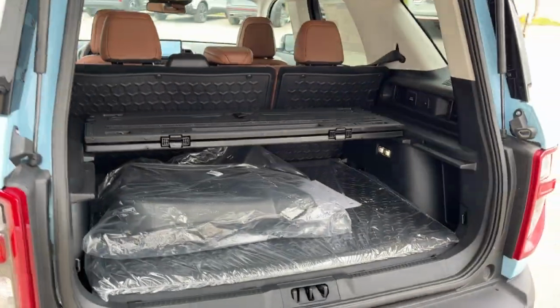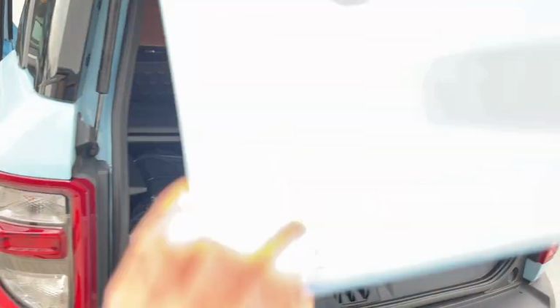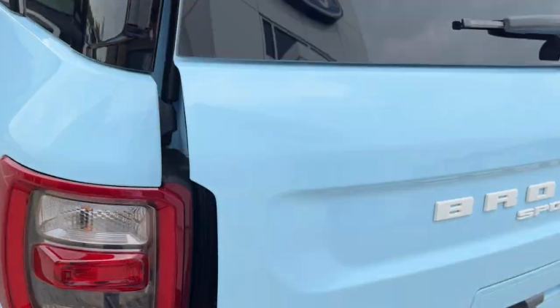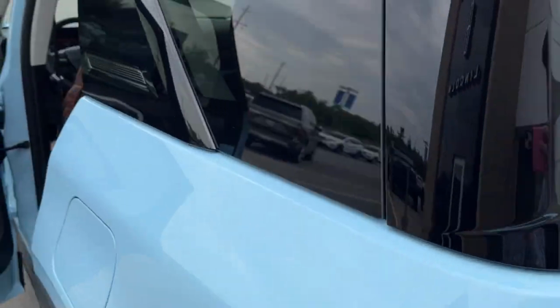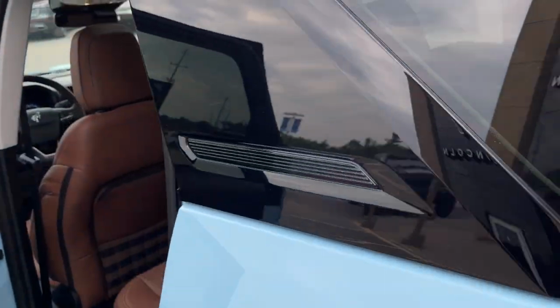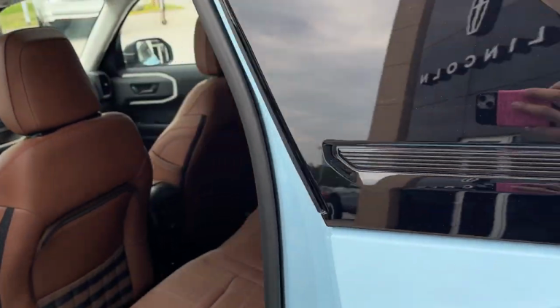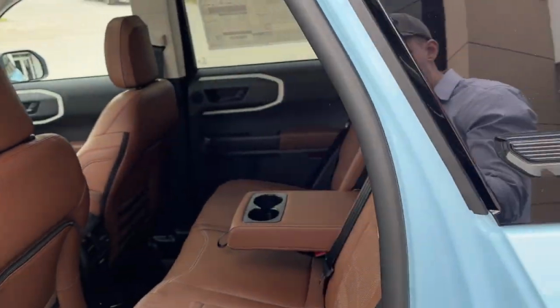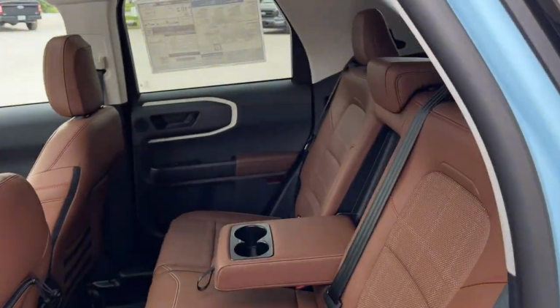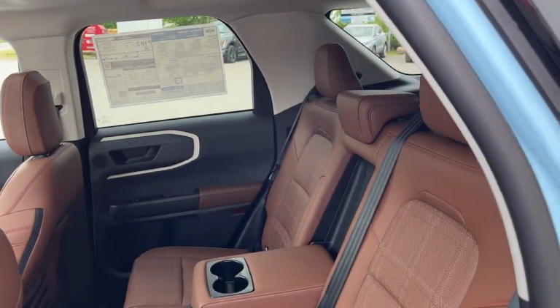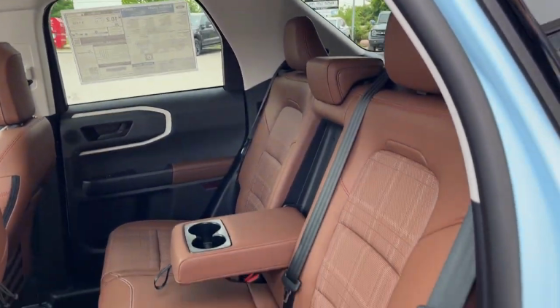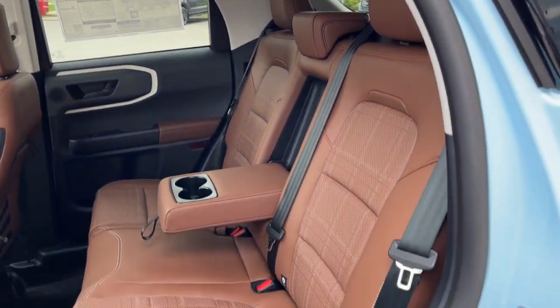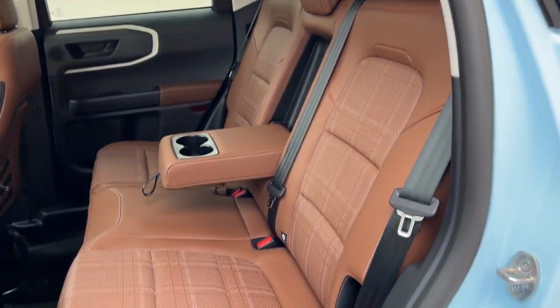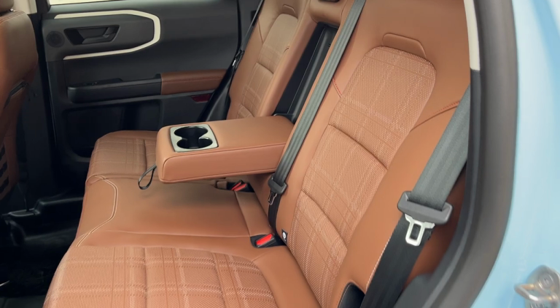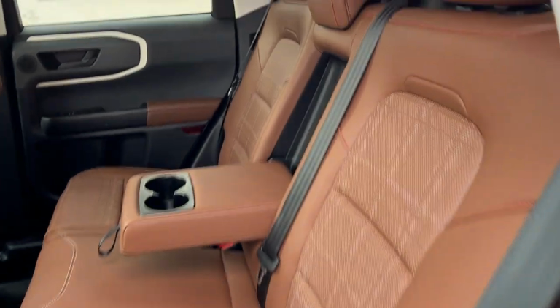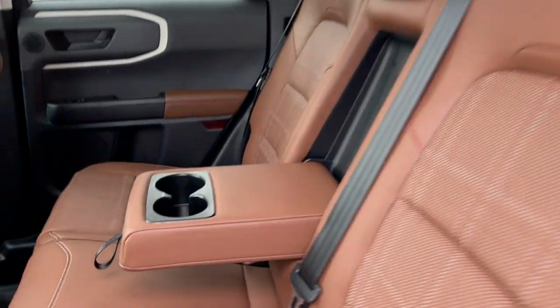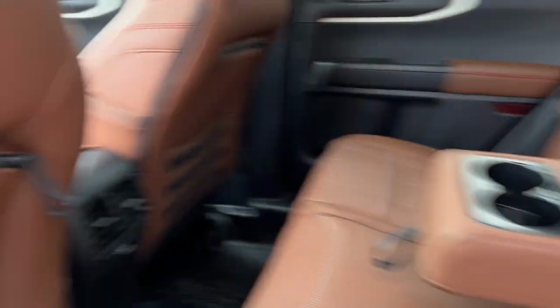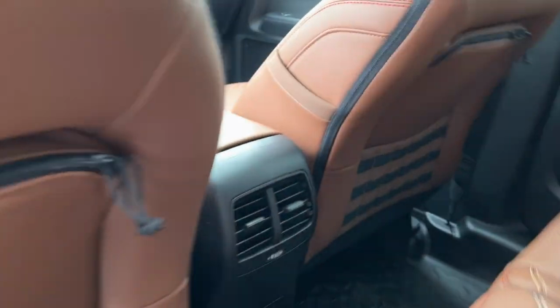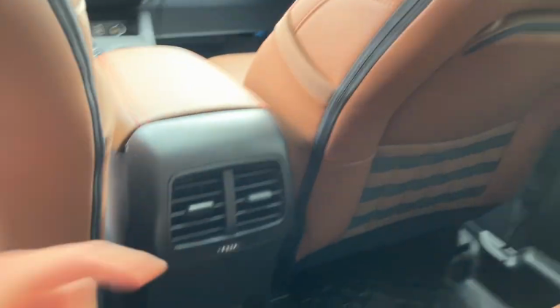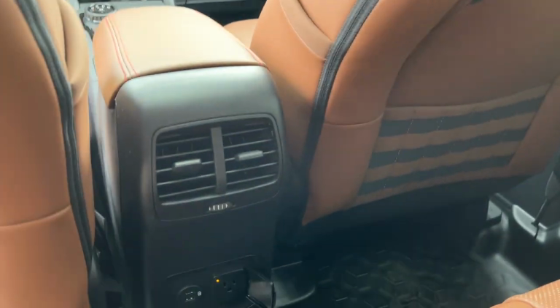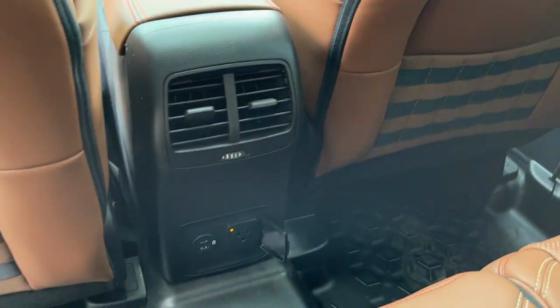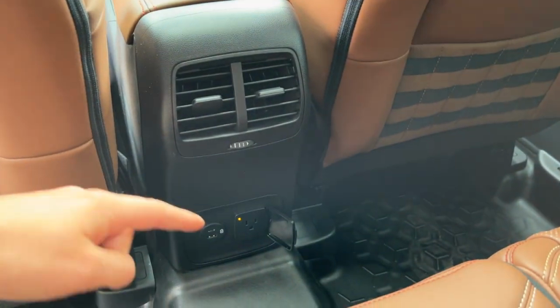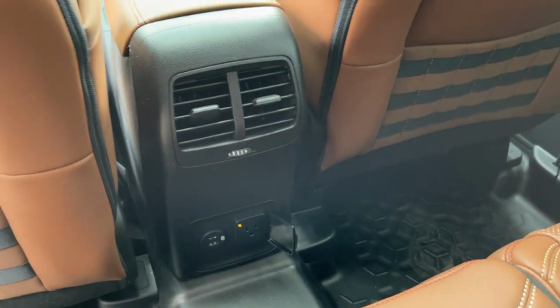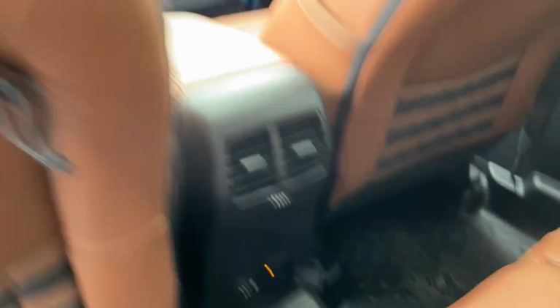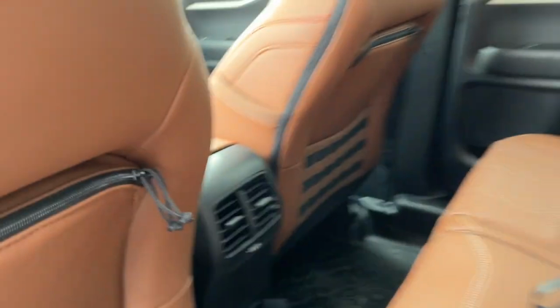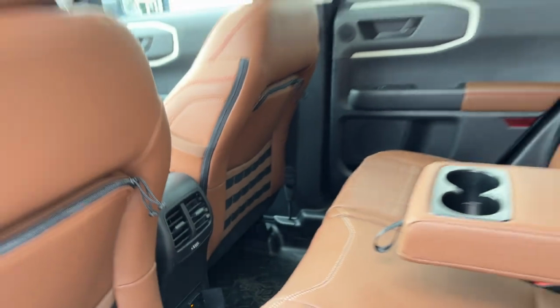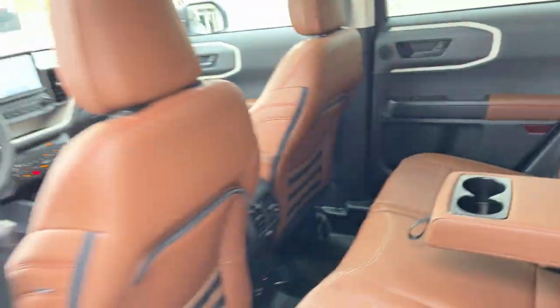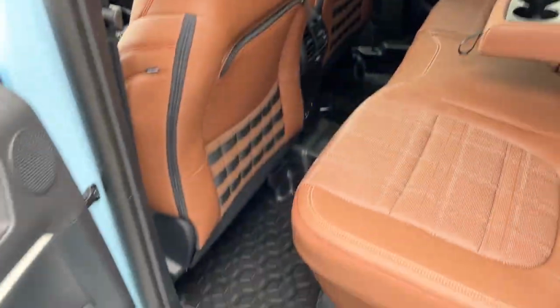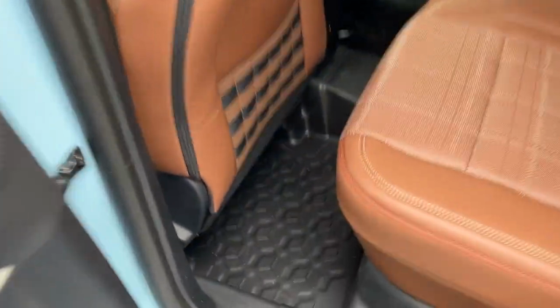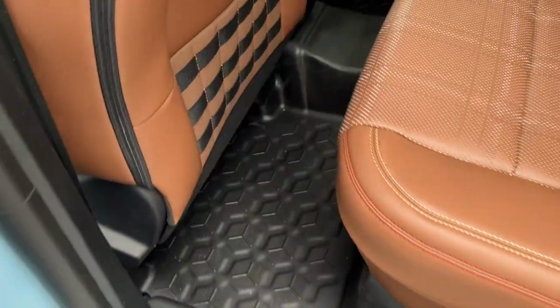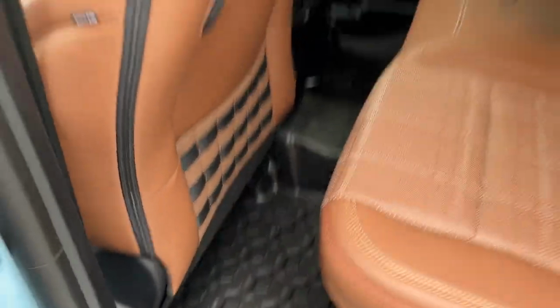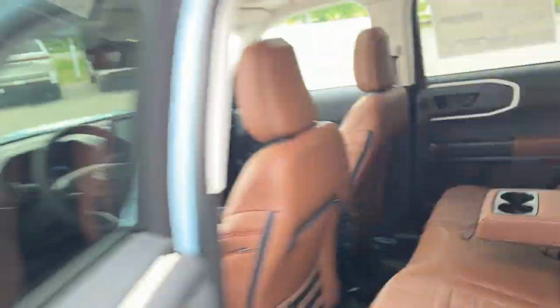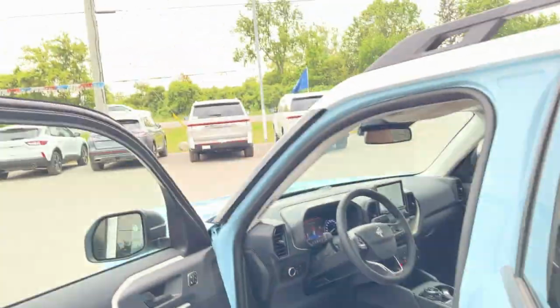Coming around to the interior of the vehicle, there's a really nice brown leather interior, and you do get your cup holders in the back. You also get your own climate vents, three-prong power, and a couple USB ports. This one does have the rubberized floor as well.